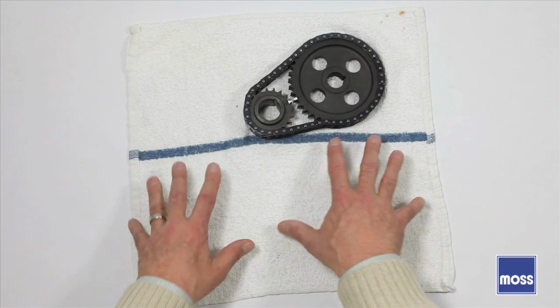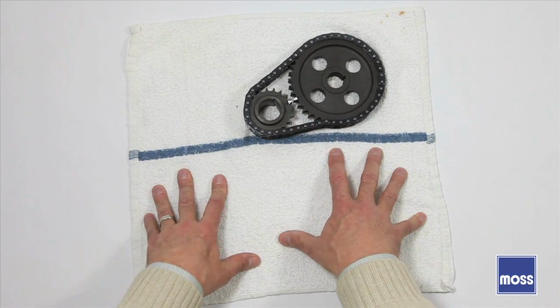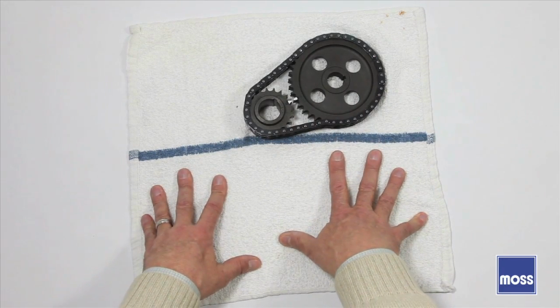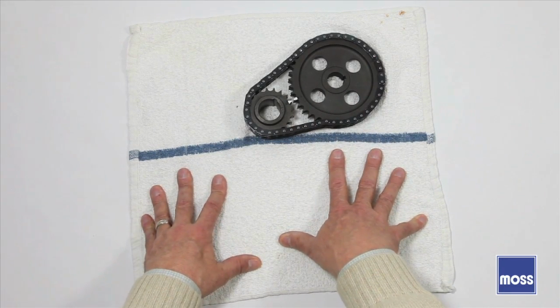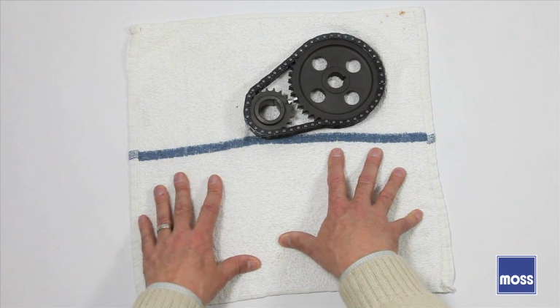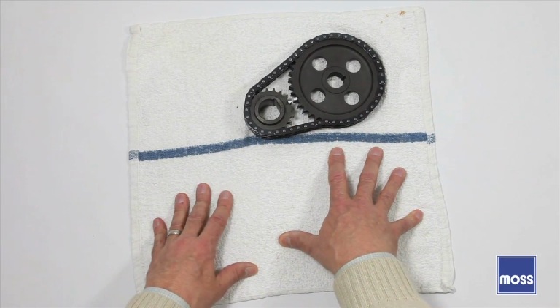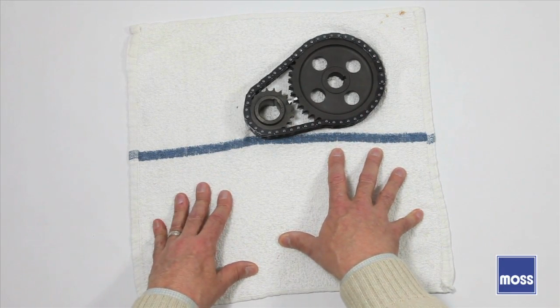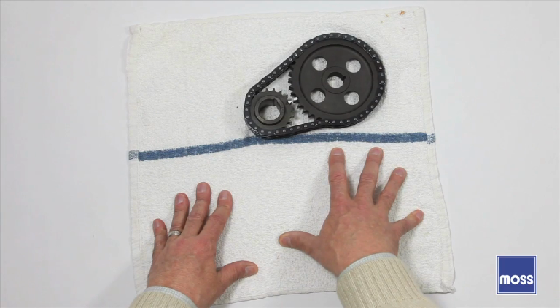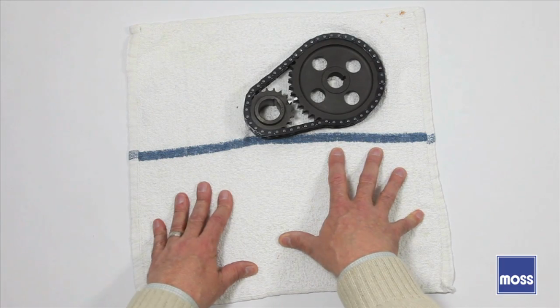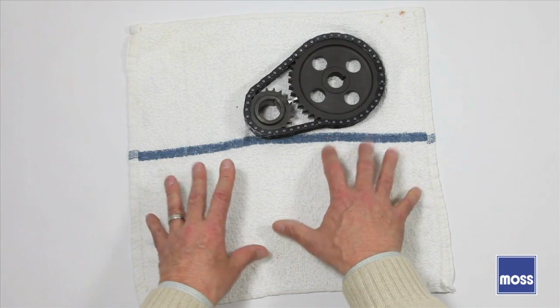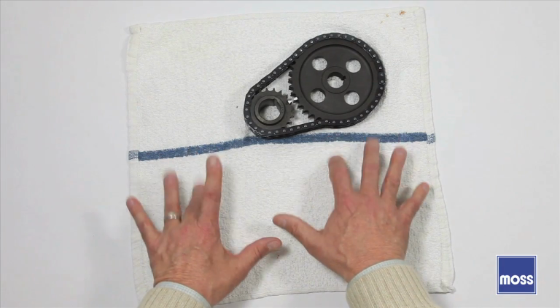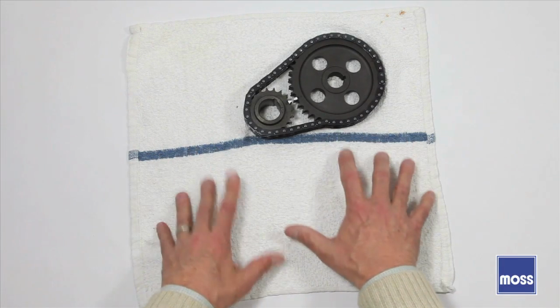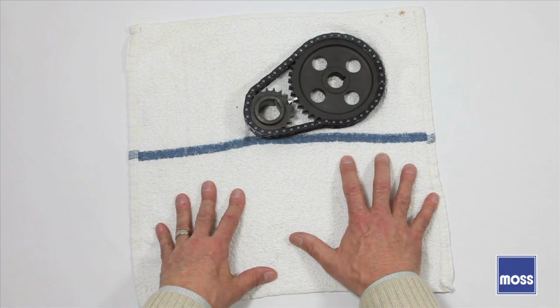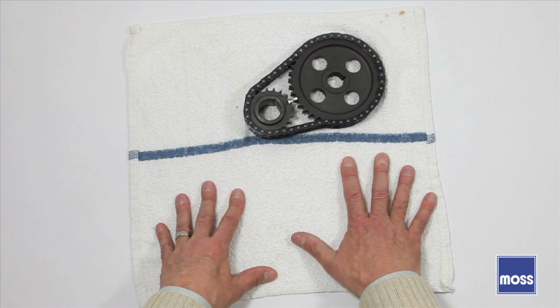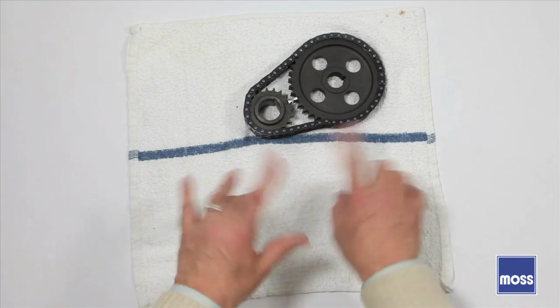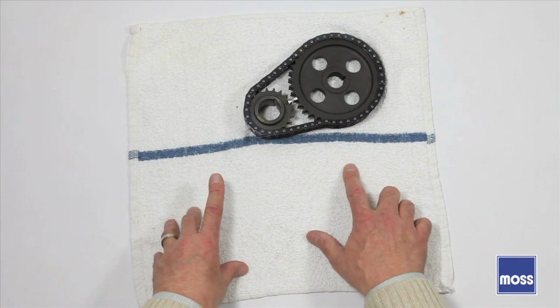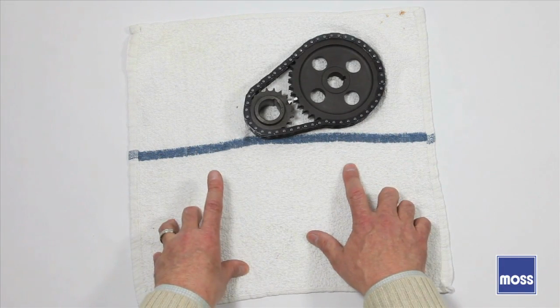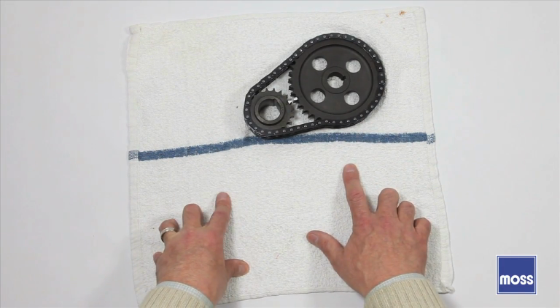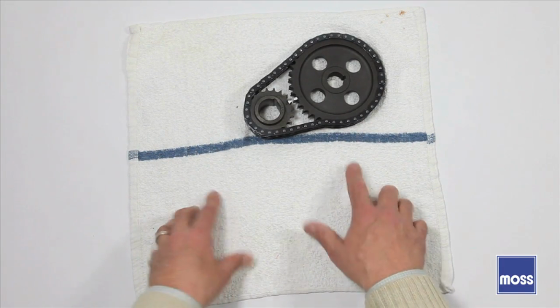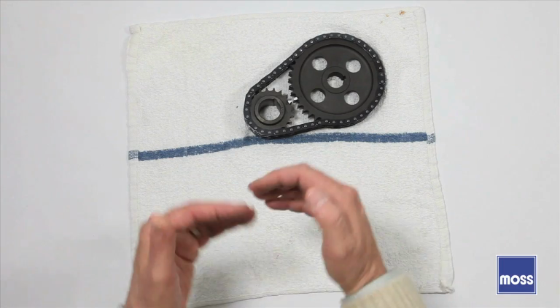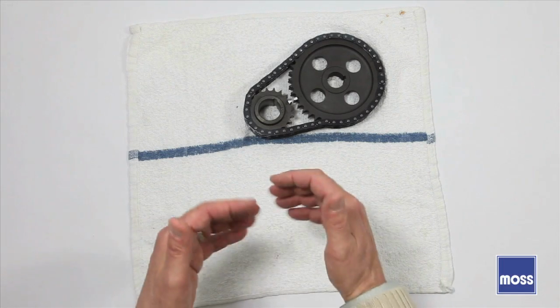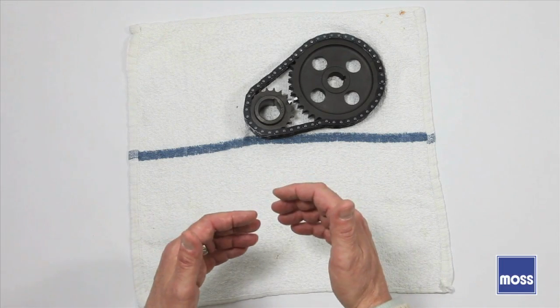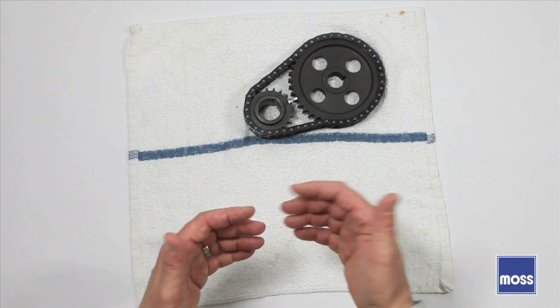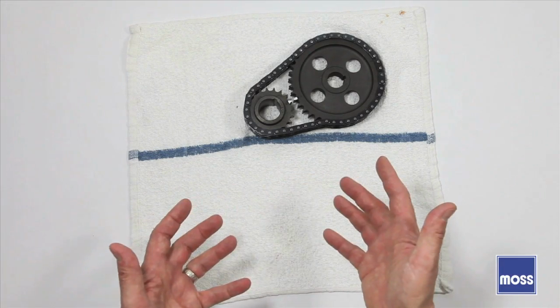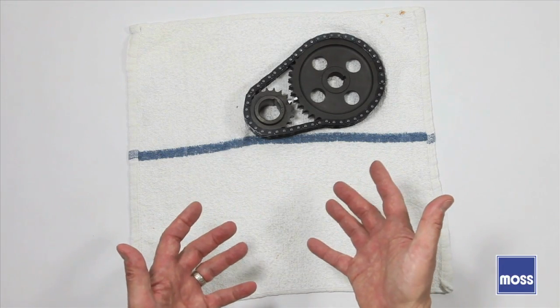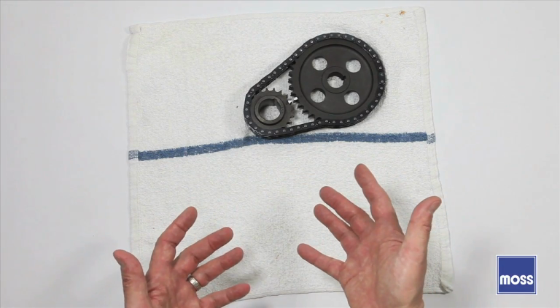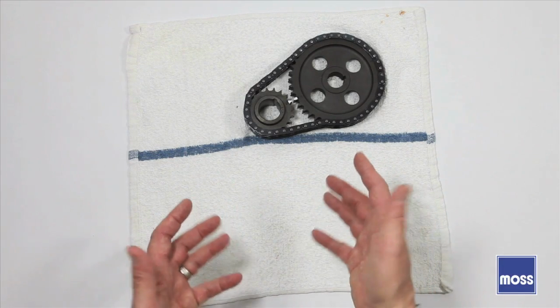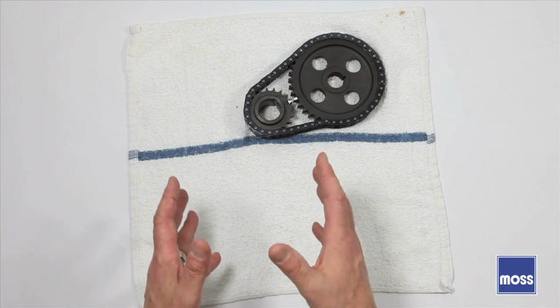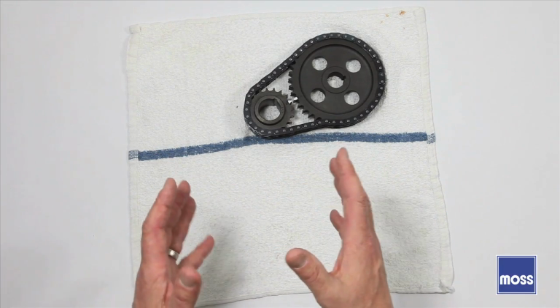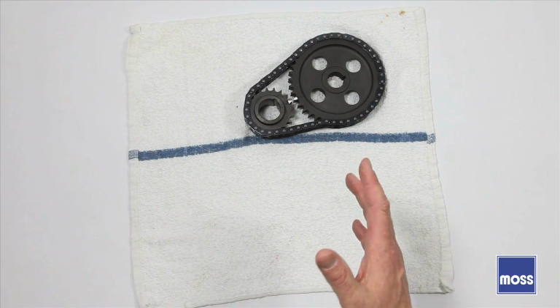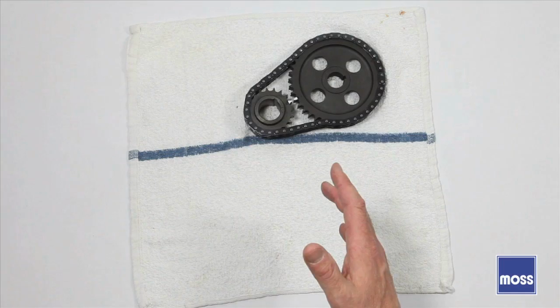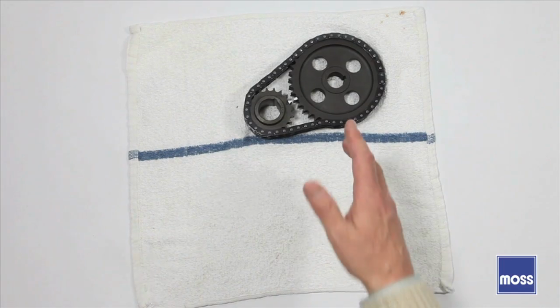Your shop manual does a pretty good job of telling you how to install these properly. However, there's a growing problem. Now, a bit of history: these classic British cars are slowly disappearing, but they demonstrate a great deal of sticking power.